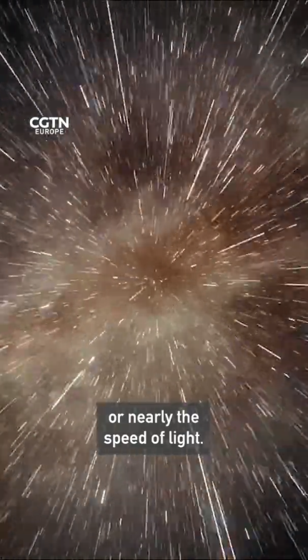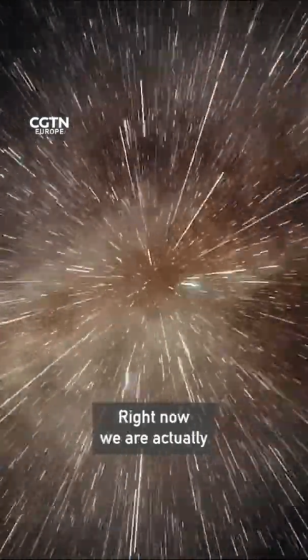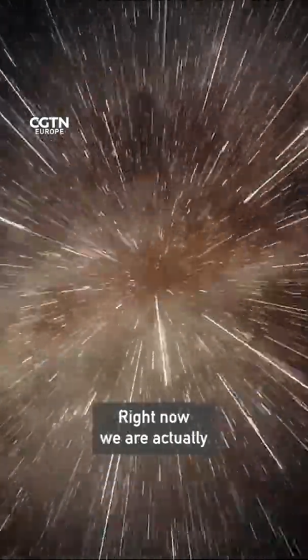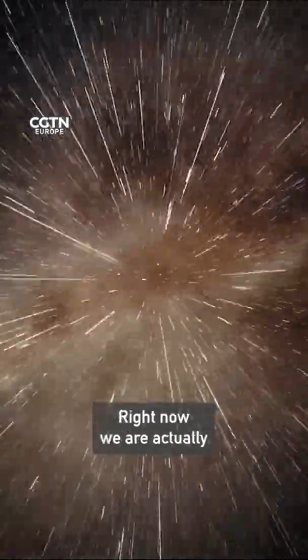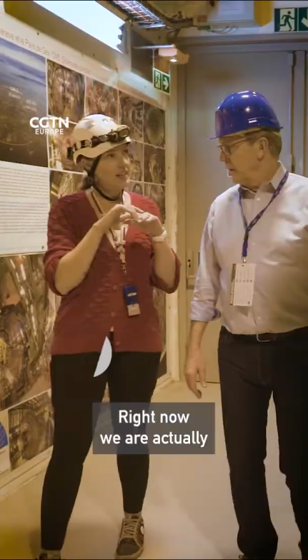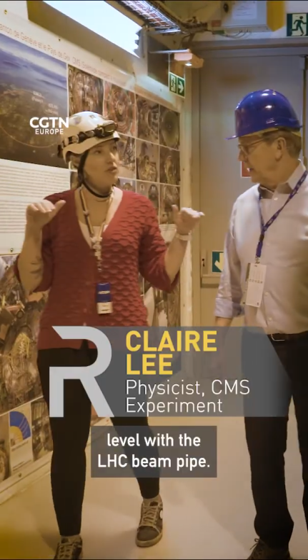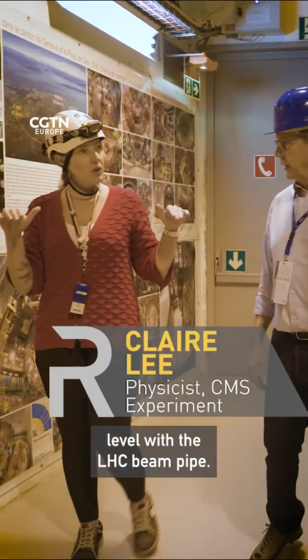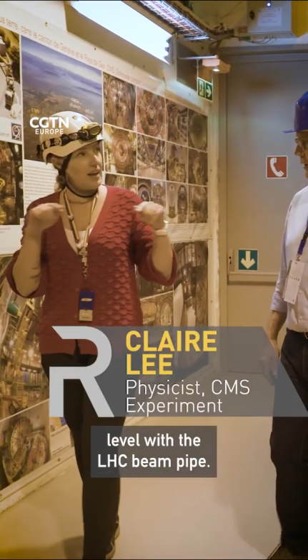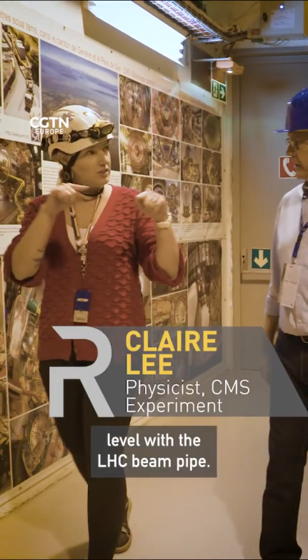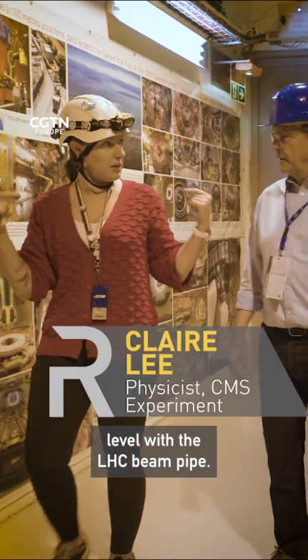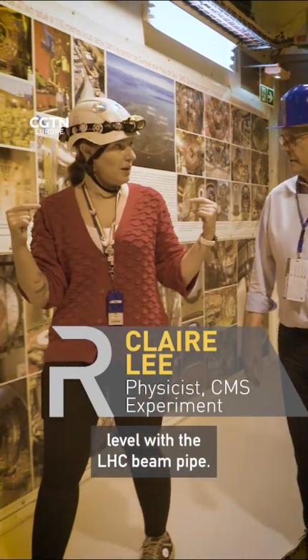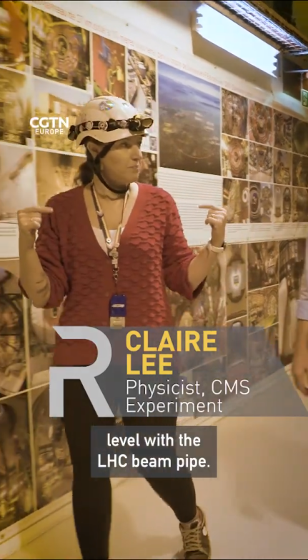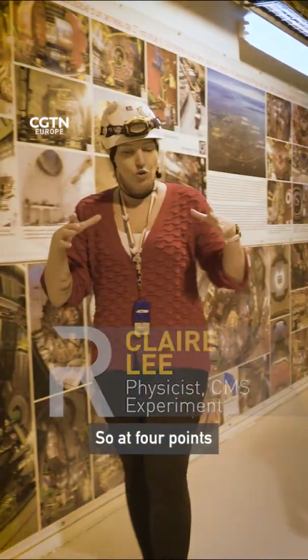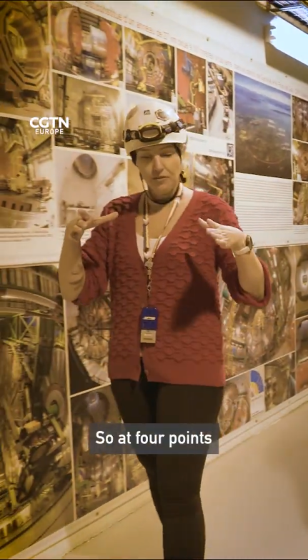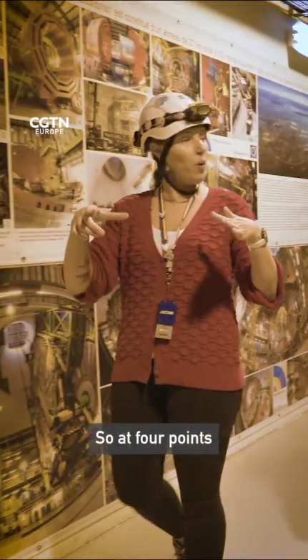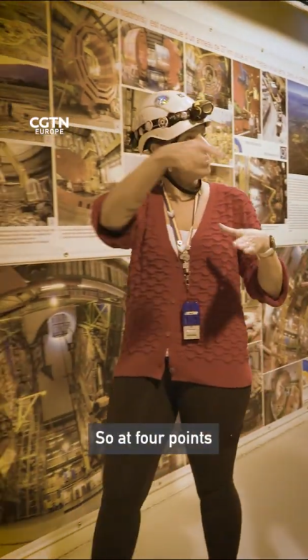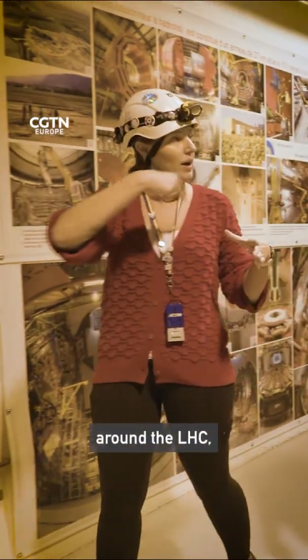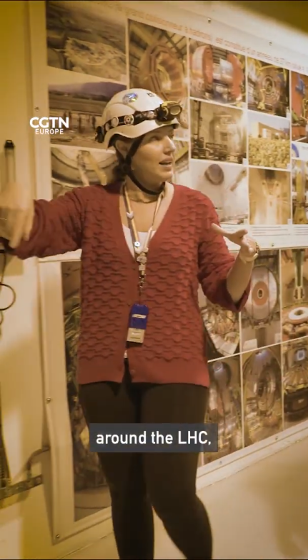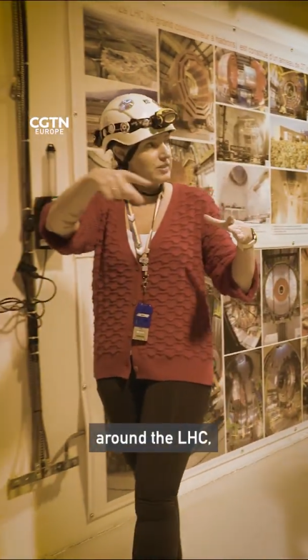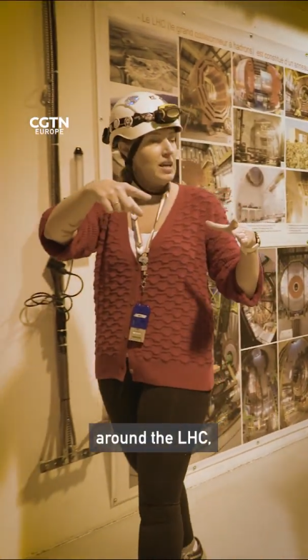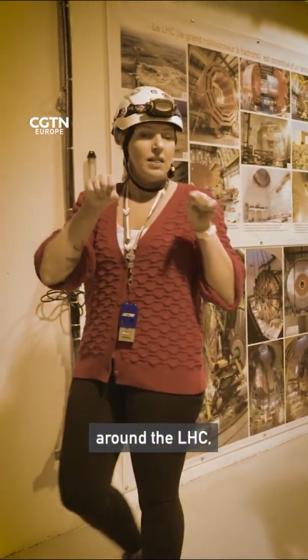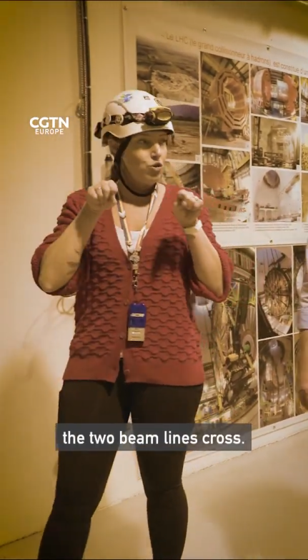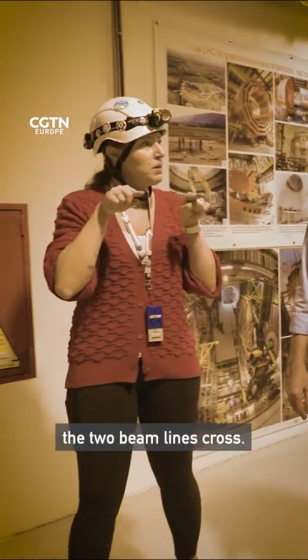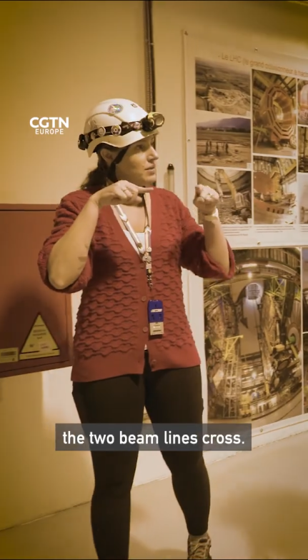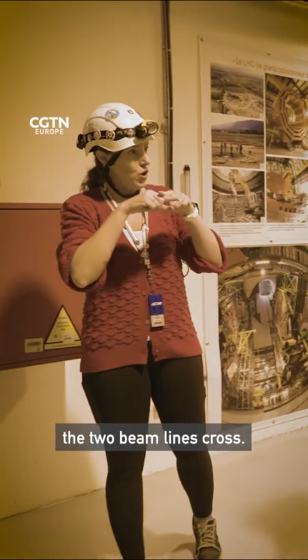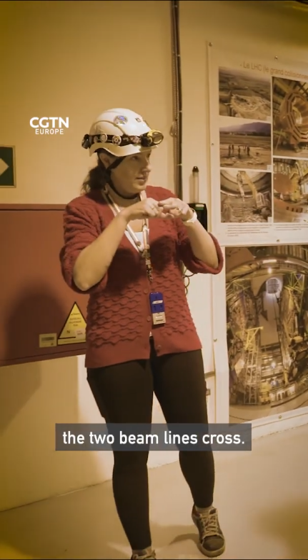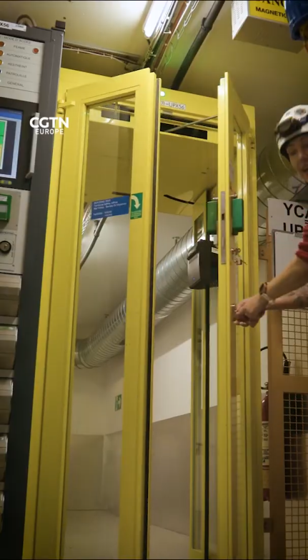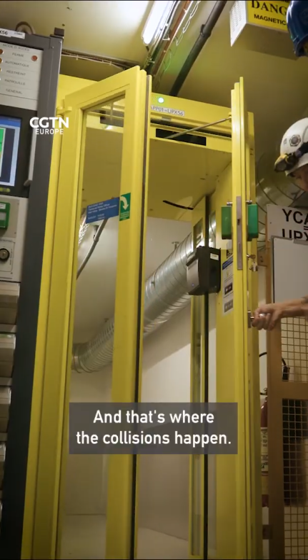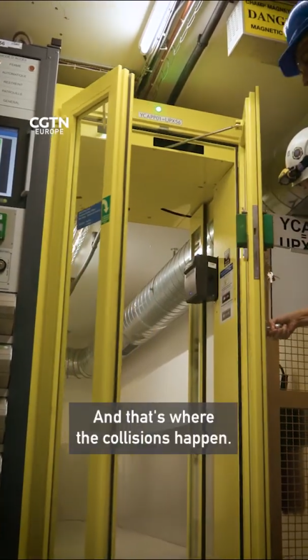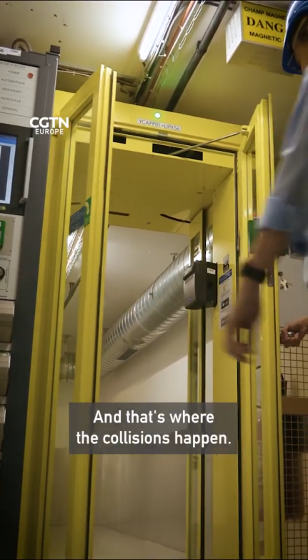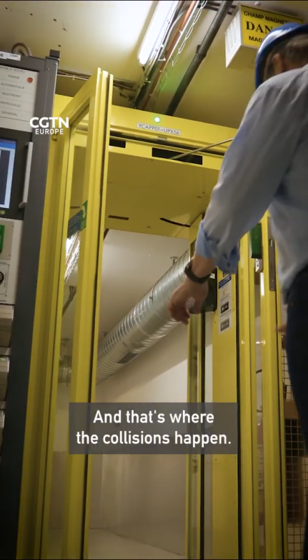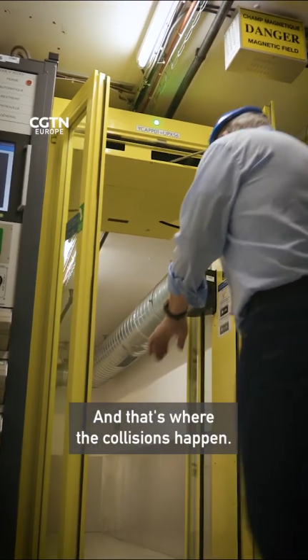Right now we are actually level with the LHC beam pipe. So at four points around the LHC, the two beam lines cross. And that's where the collisions happen.